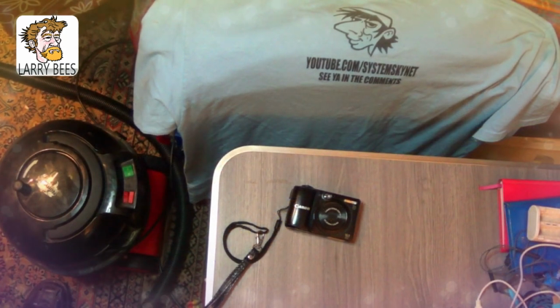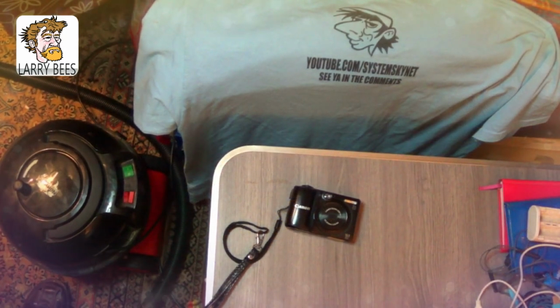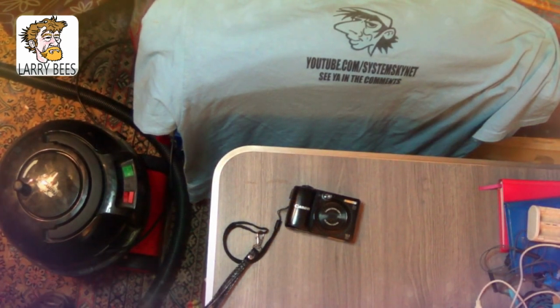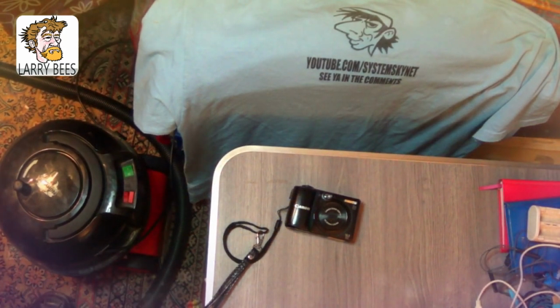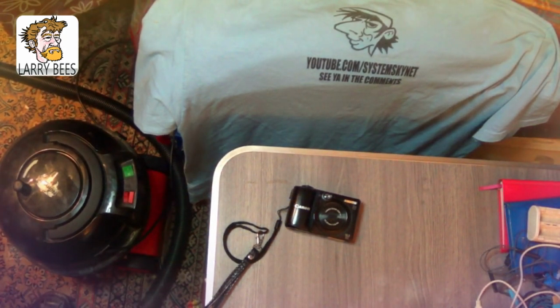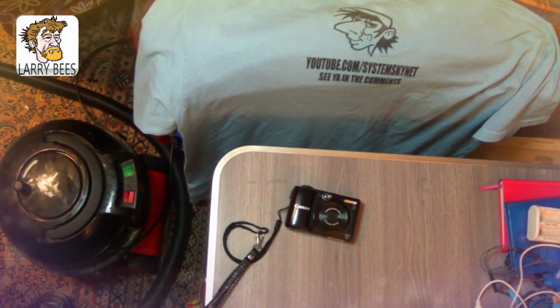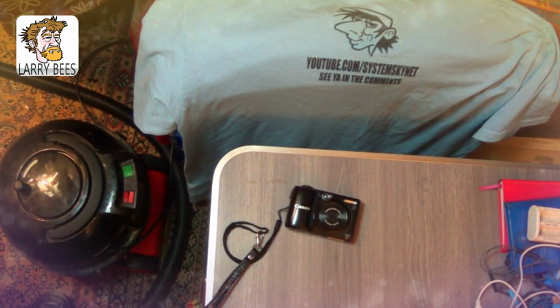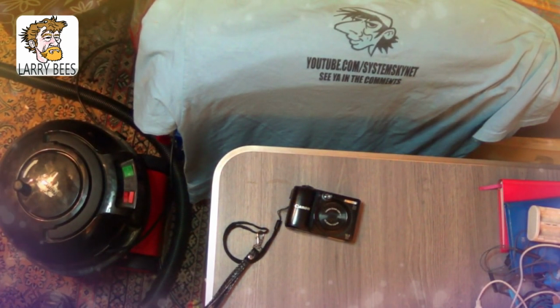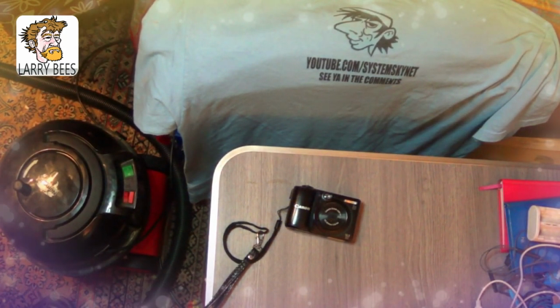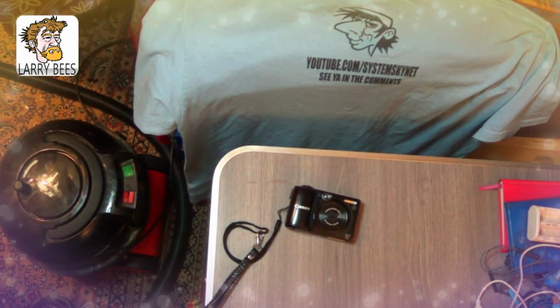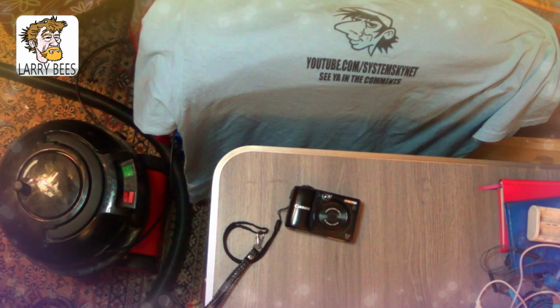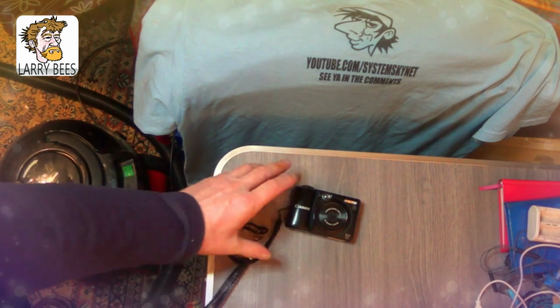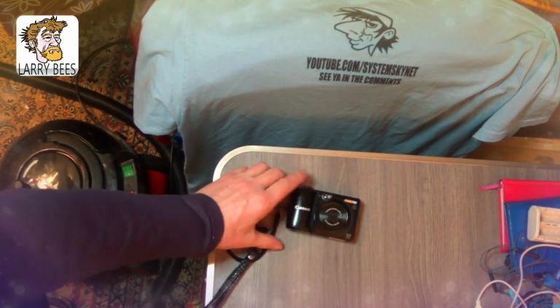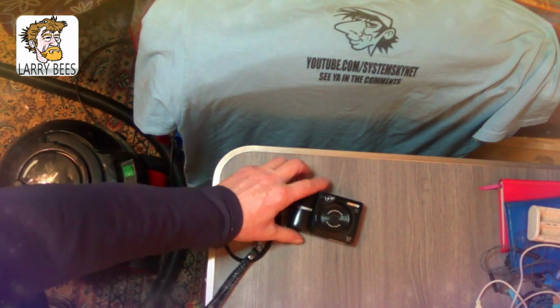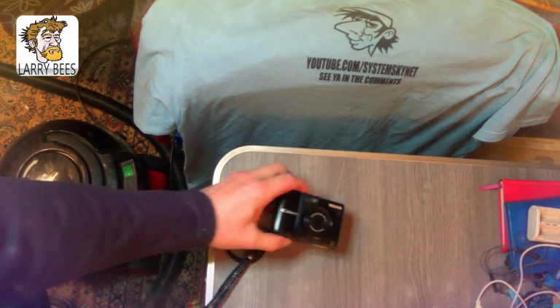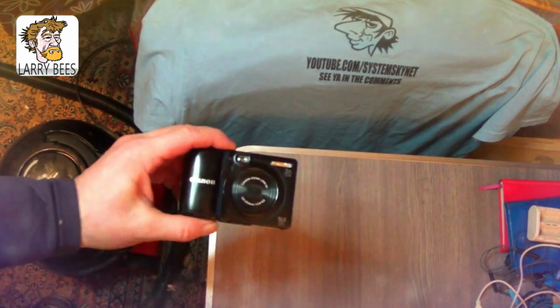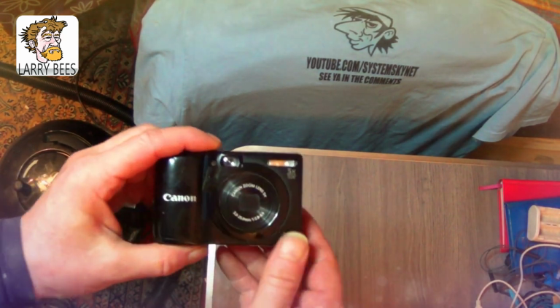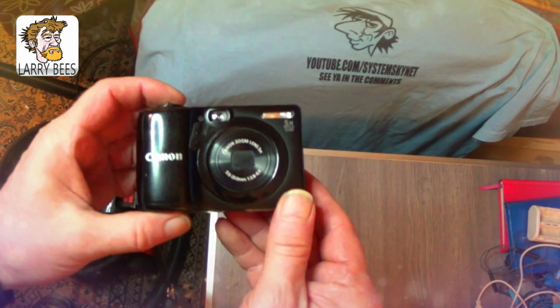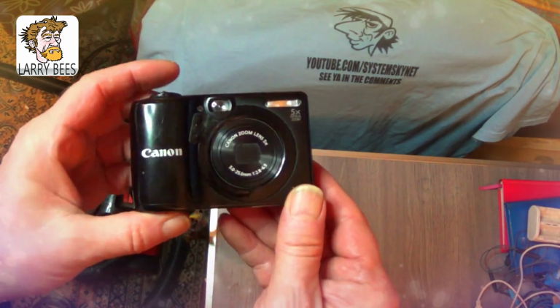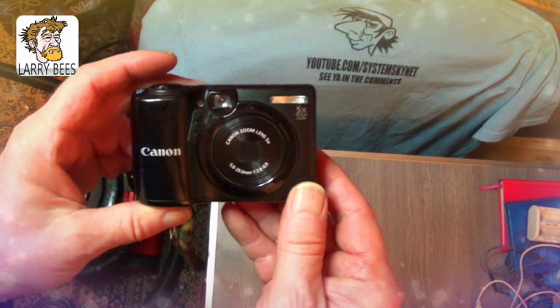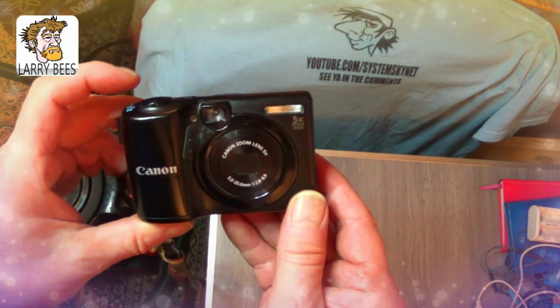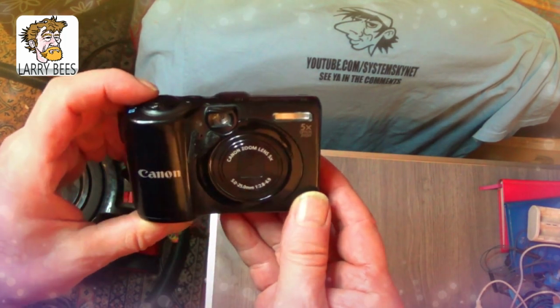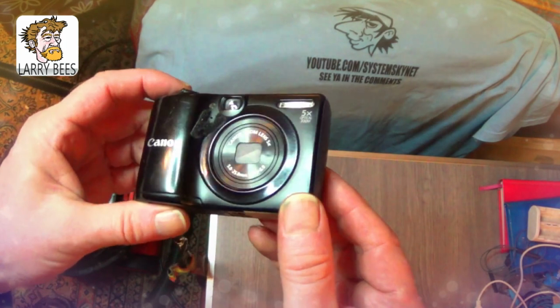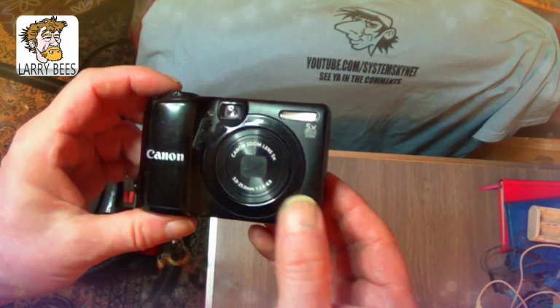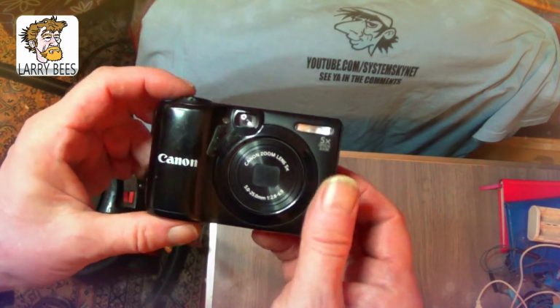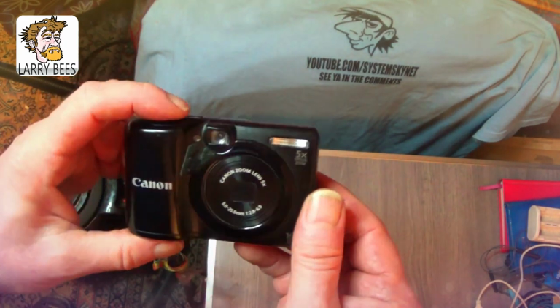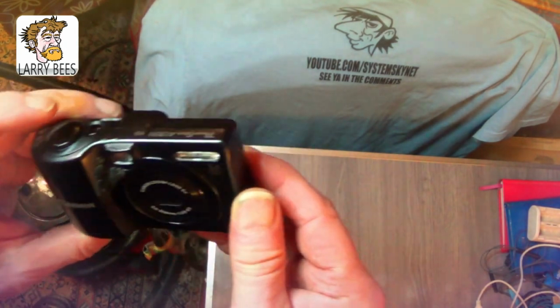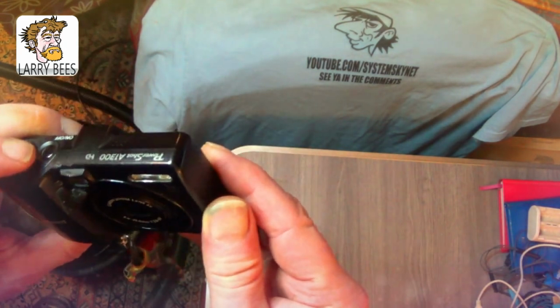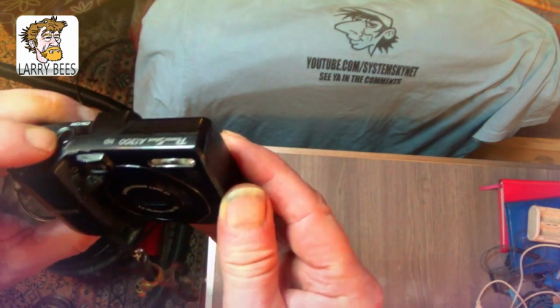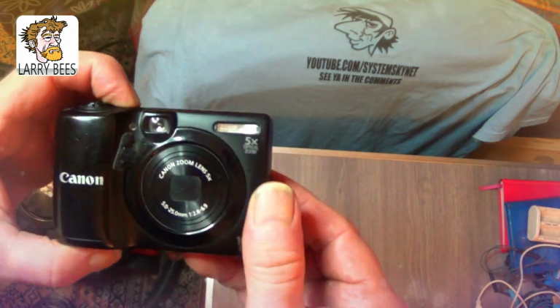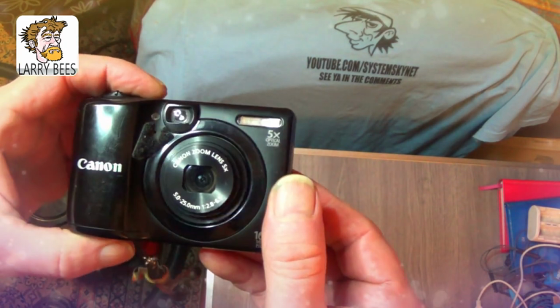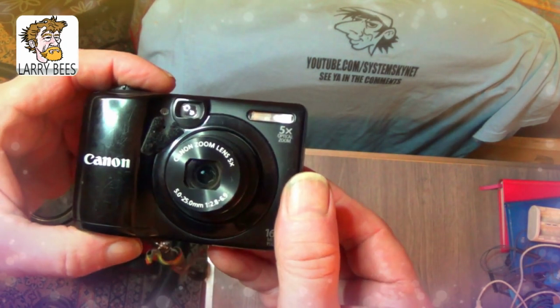Oi Oi! Just a wee tip I'd like to show you all. See, if you get your camera and when the picture comes out it's got a spot inside, but it seems to be inside — it's not on the top of the lens. I'll show you a good trick what you can do.